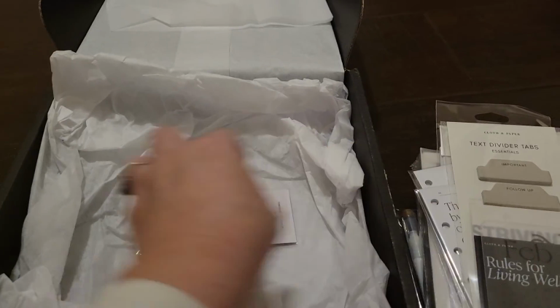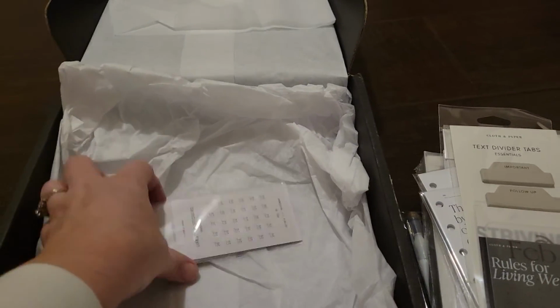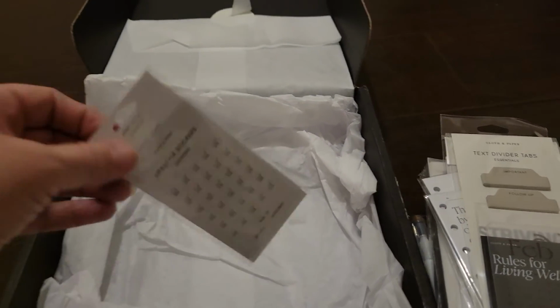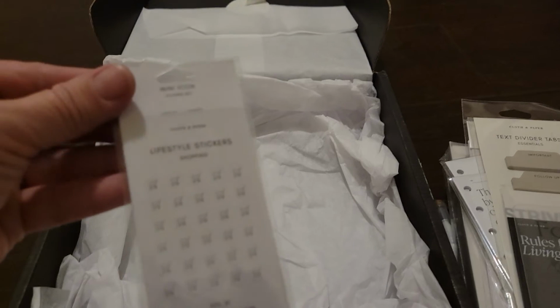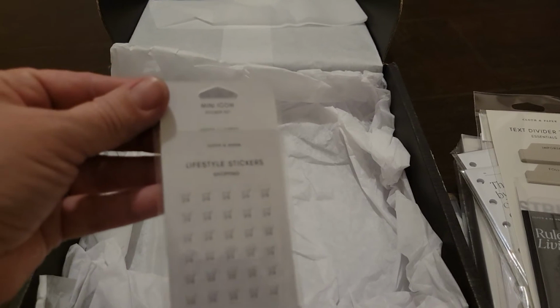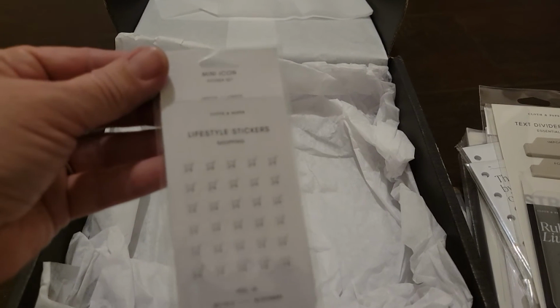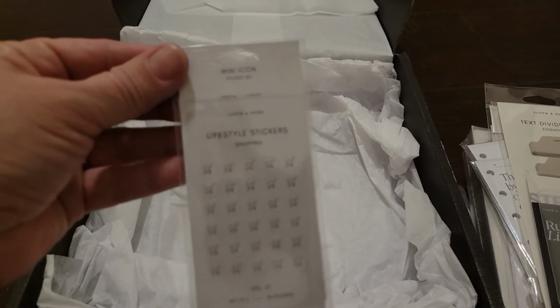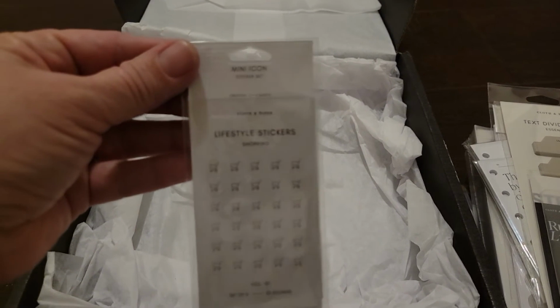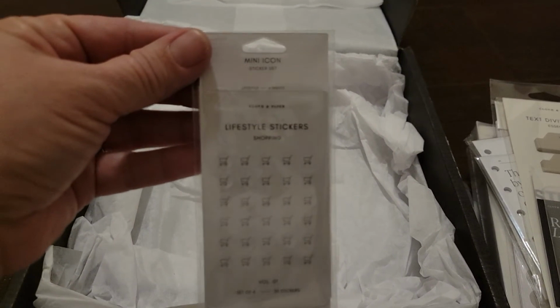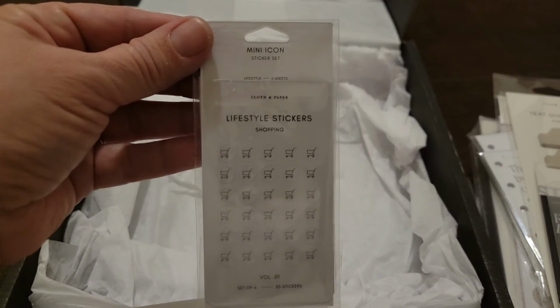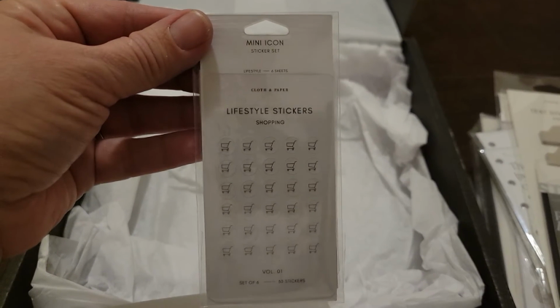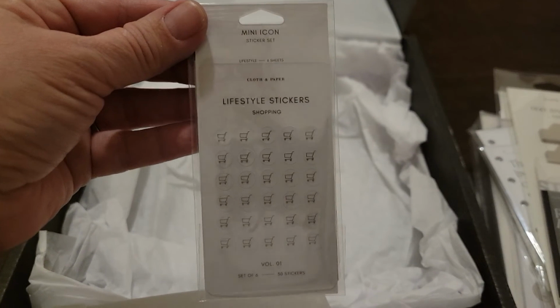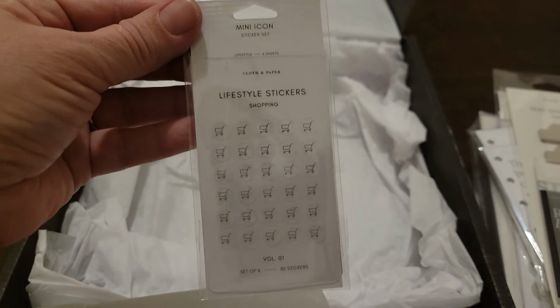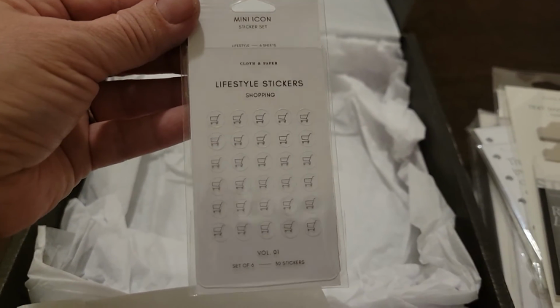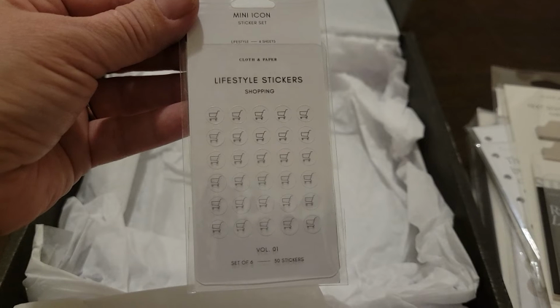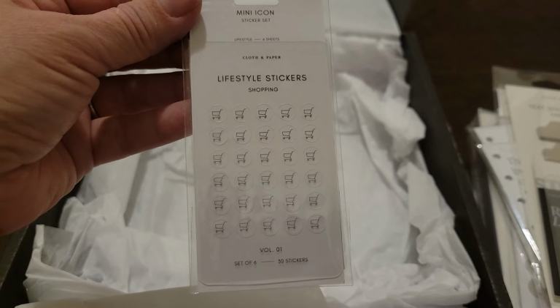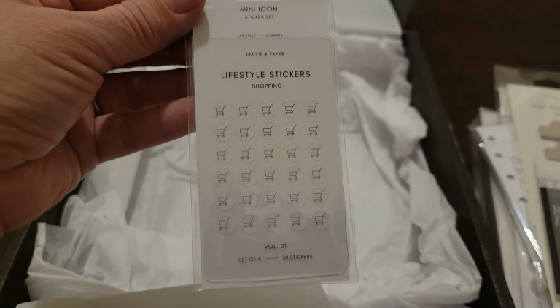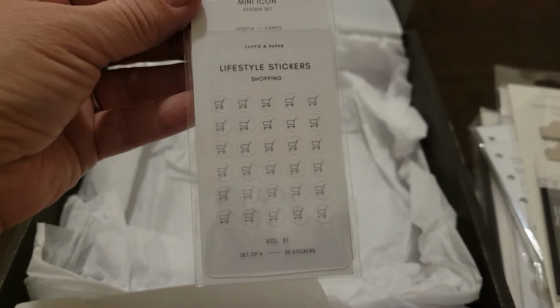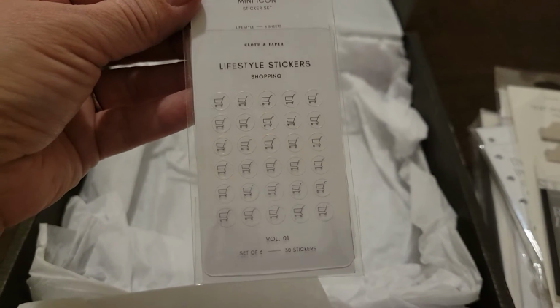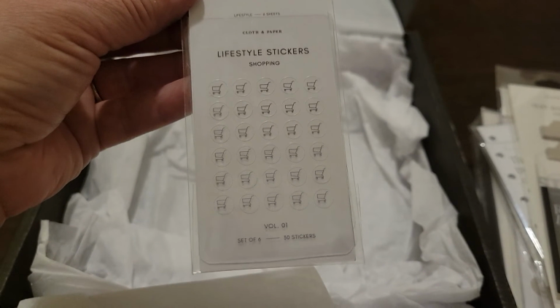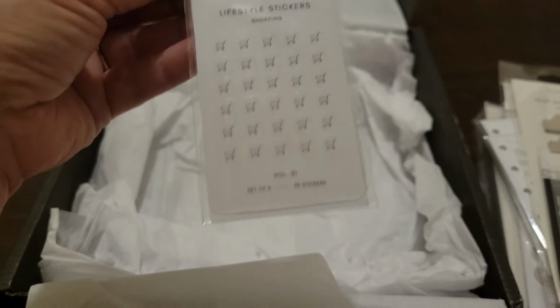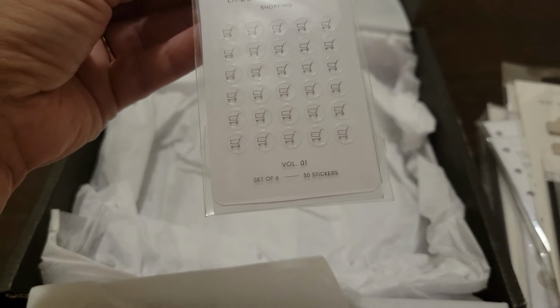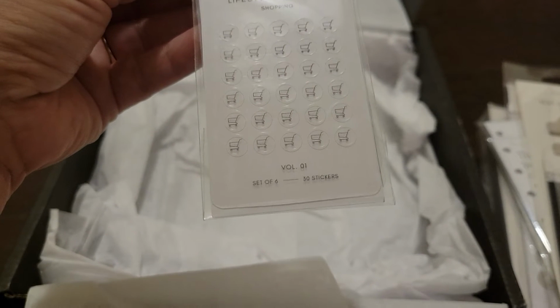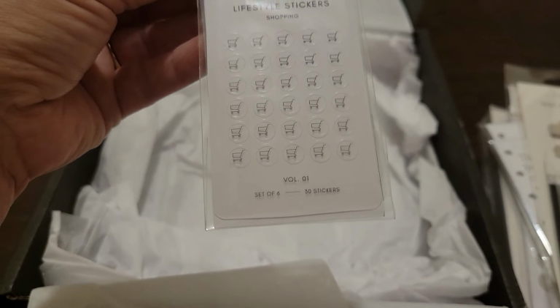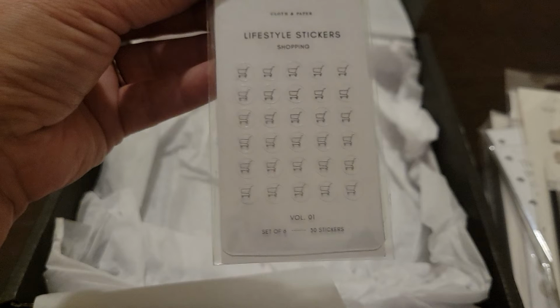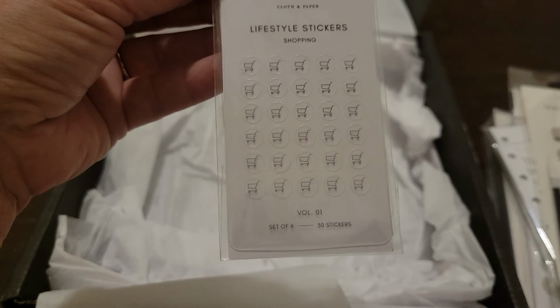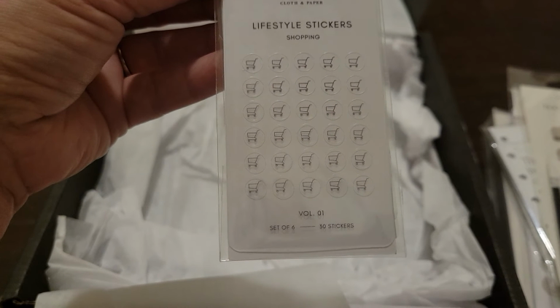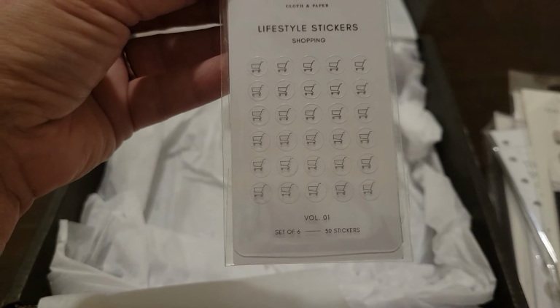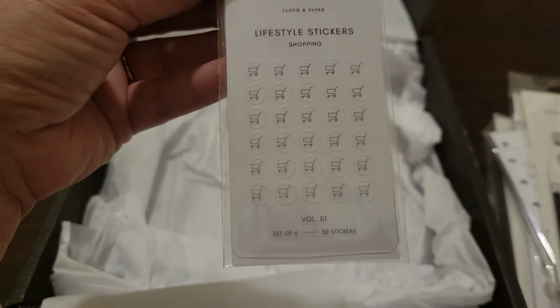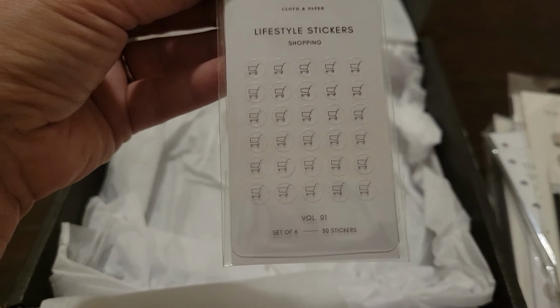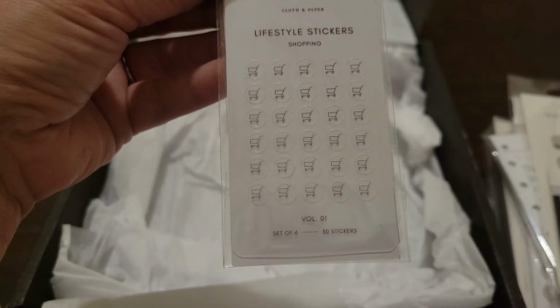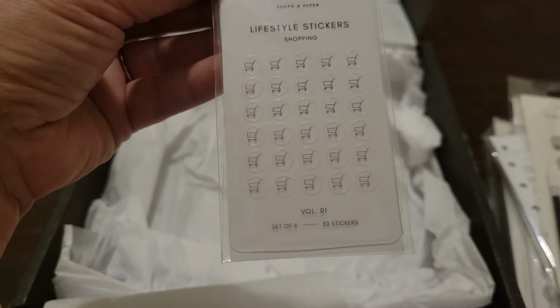And then here we have some lifestyle stickers — these are like some shopping carts. Looks like these are mini icon sticker sets.